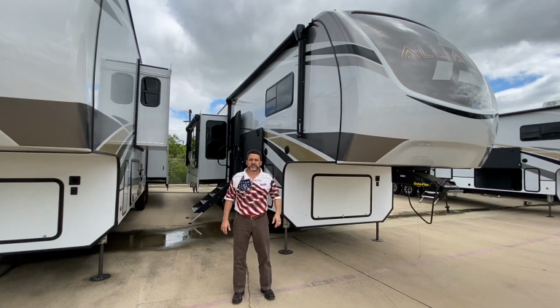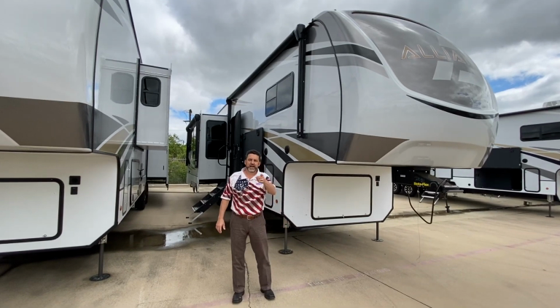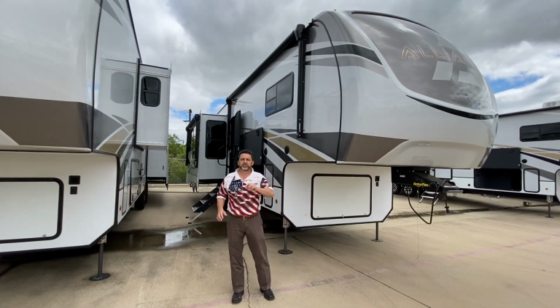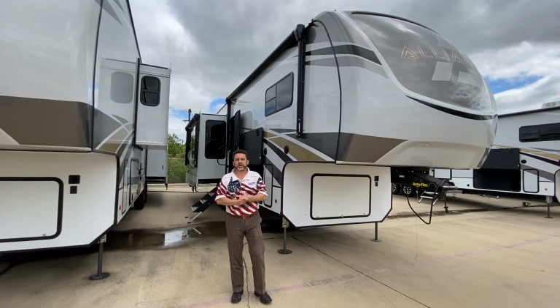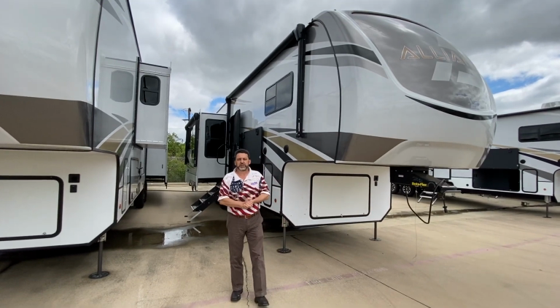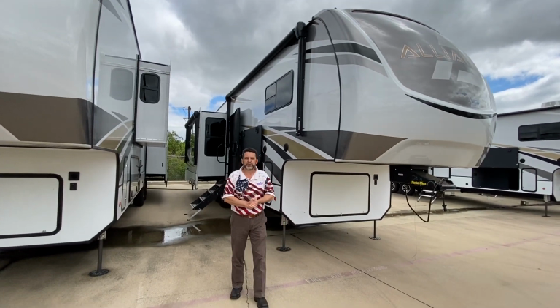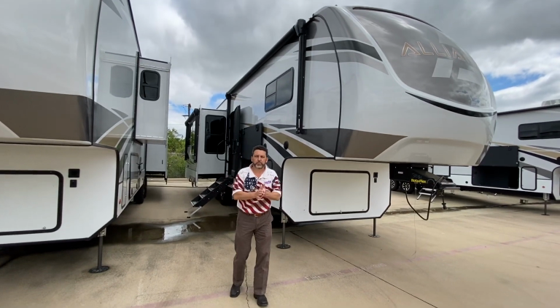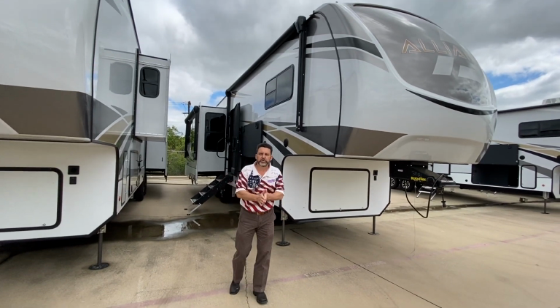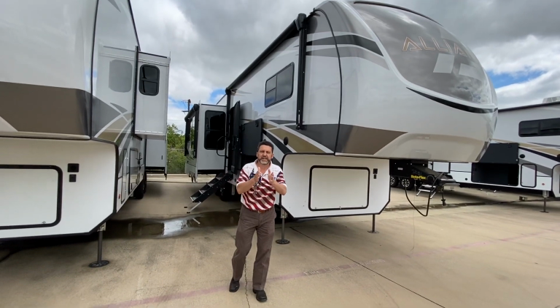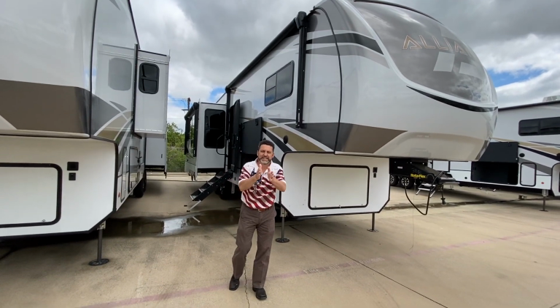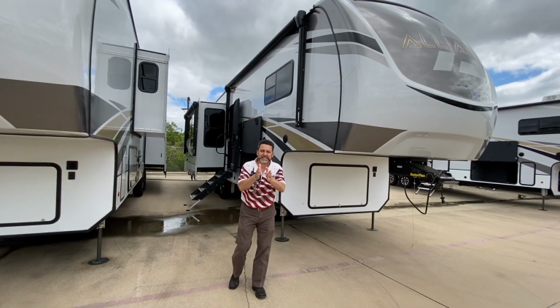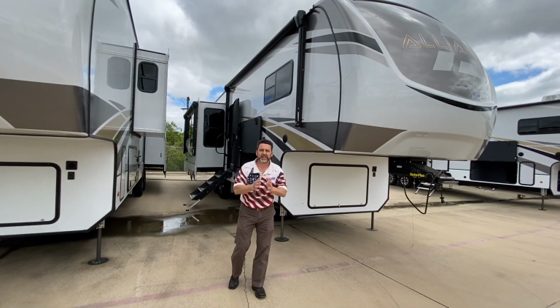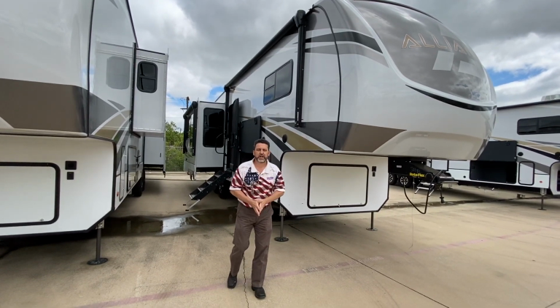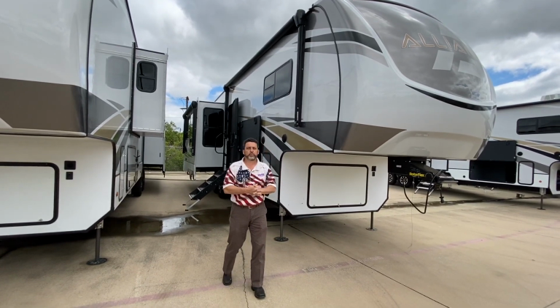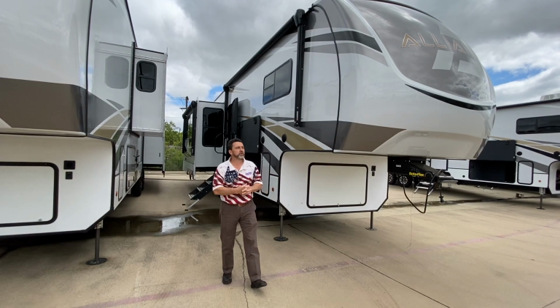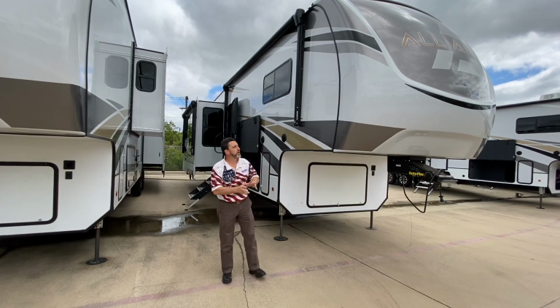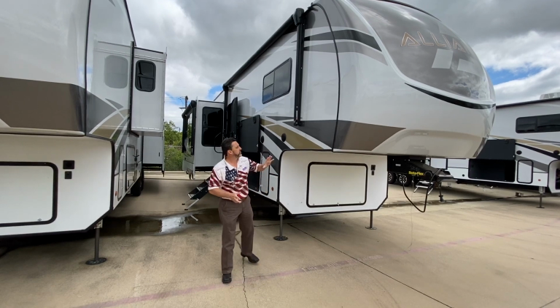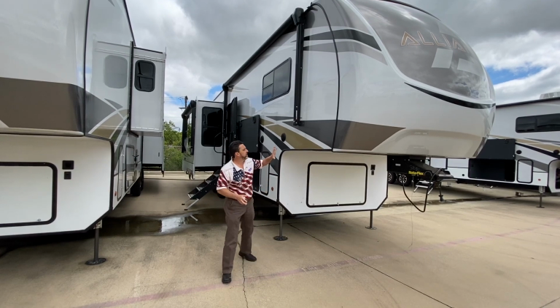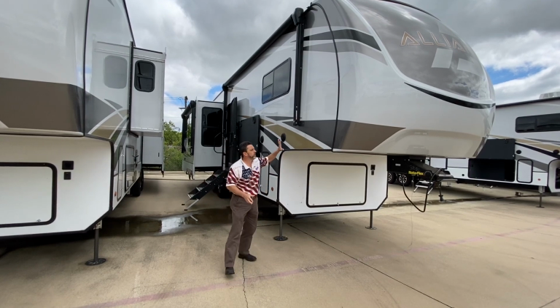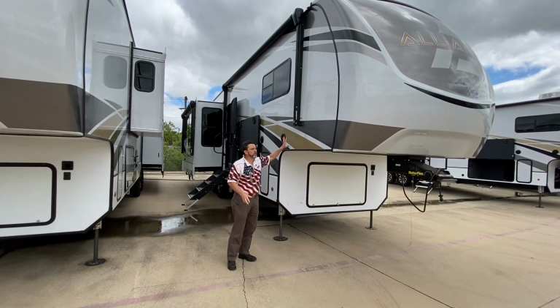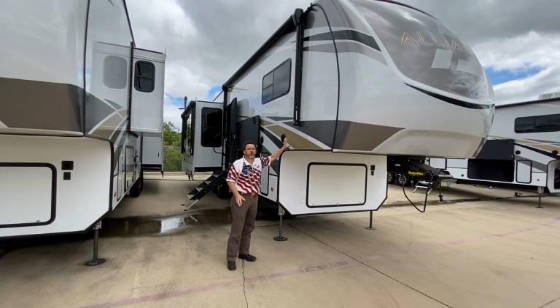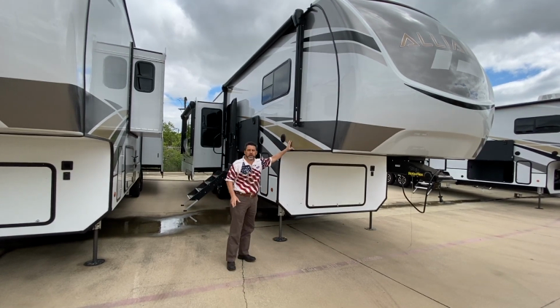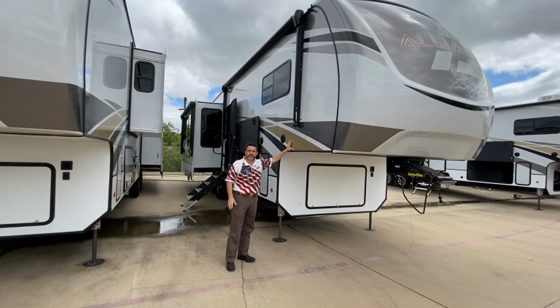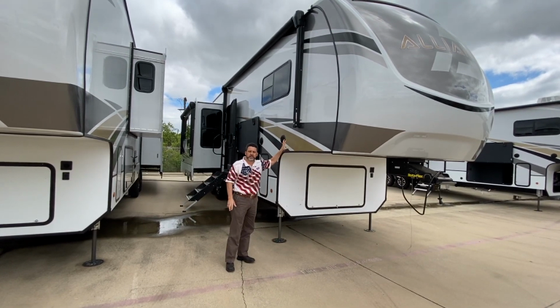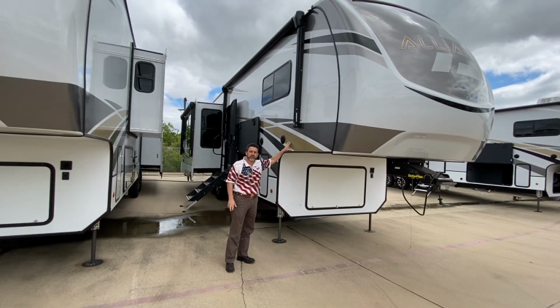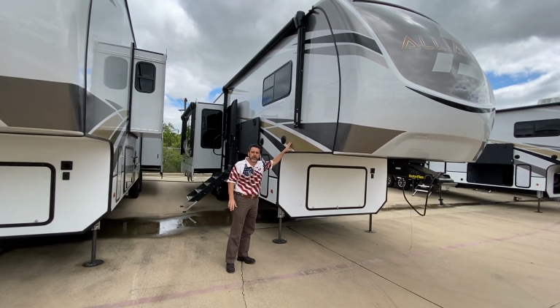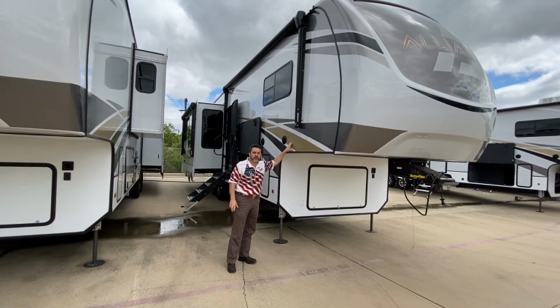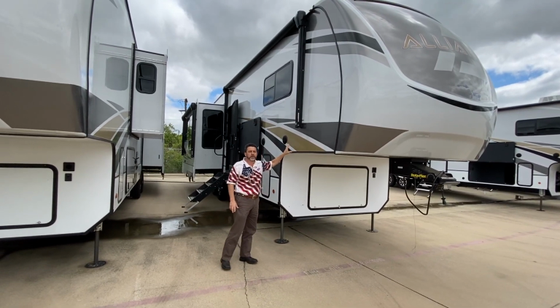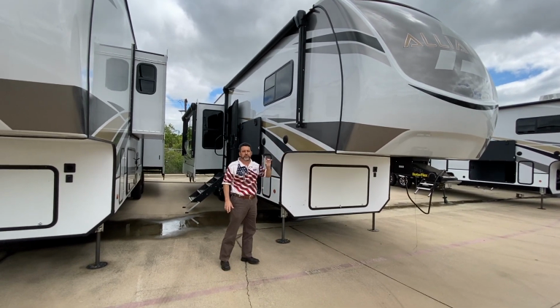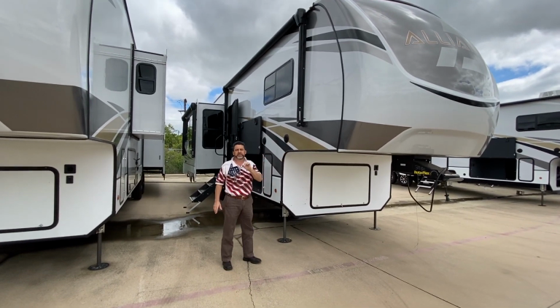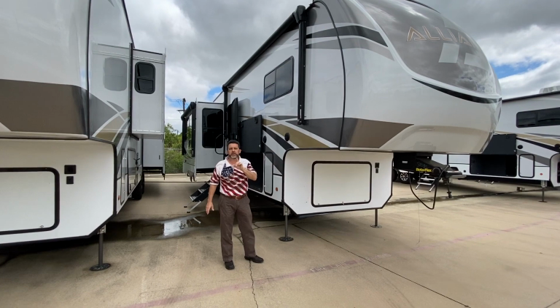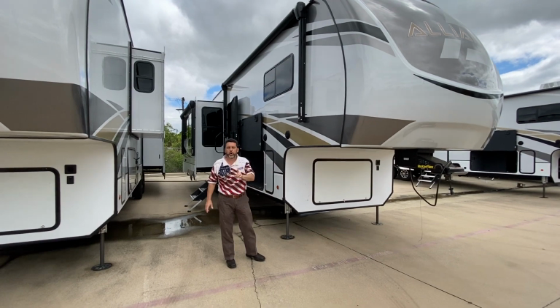Hey guys, this is Brent coming to you today from ExploreUSA in Denton, Texas, and I want to bring you to see another one of our Alliance. This is the Alliance Paradigm 310RL.